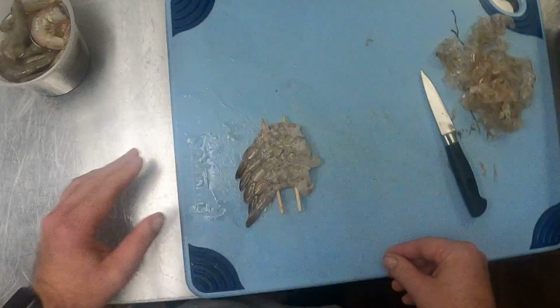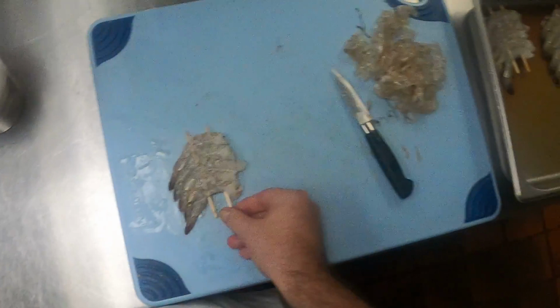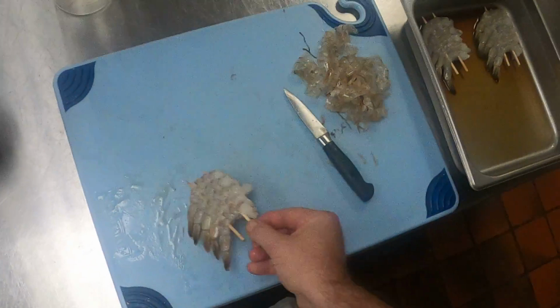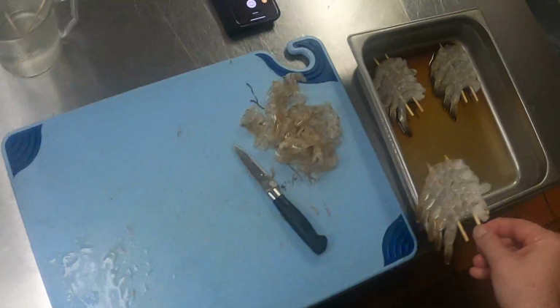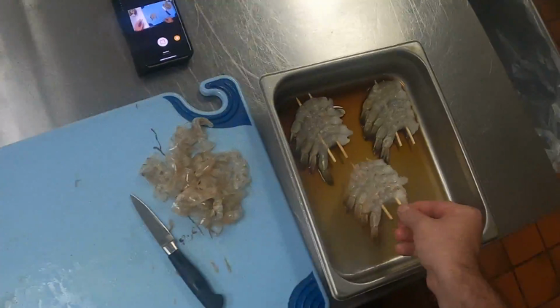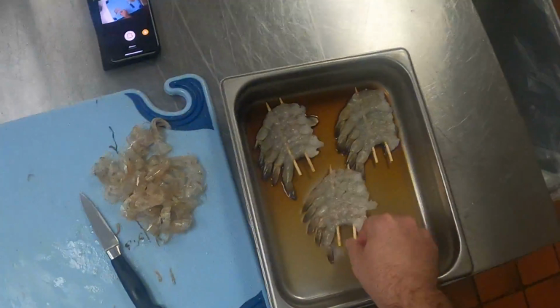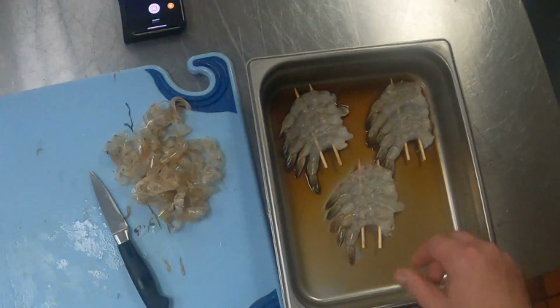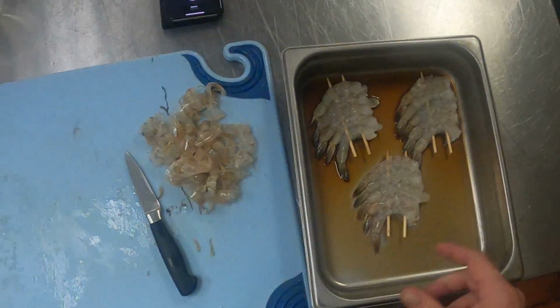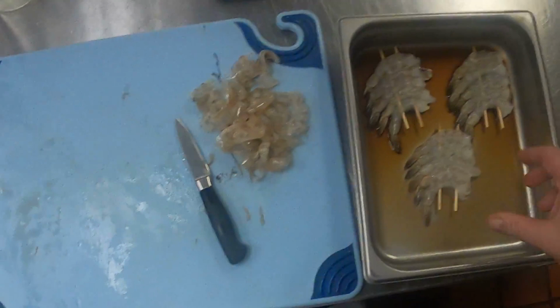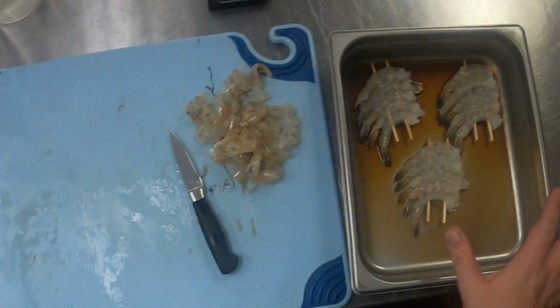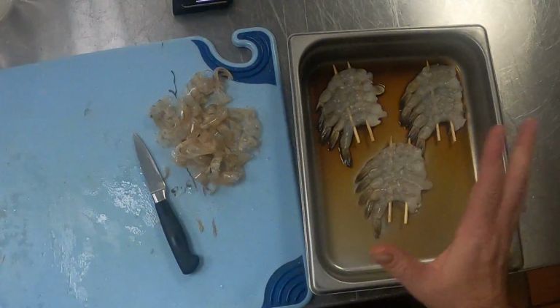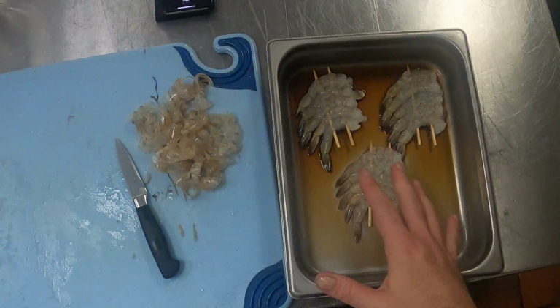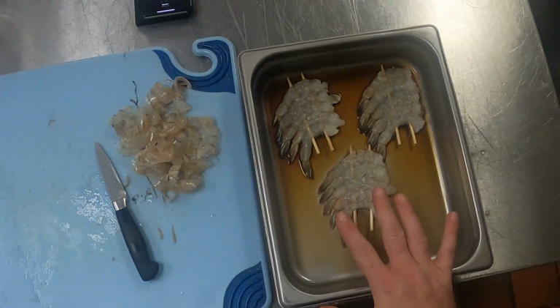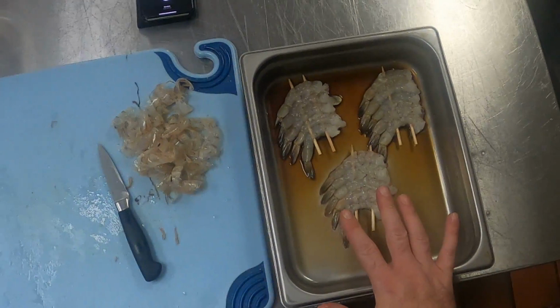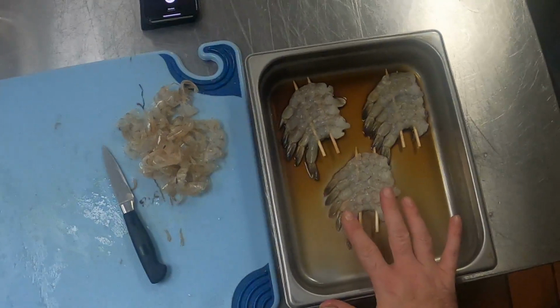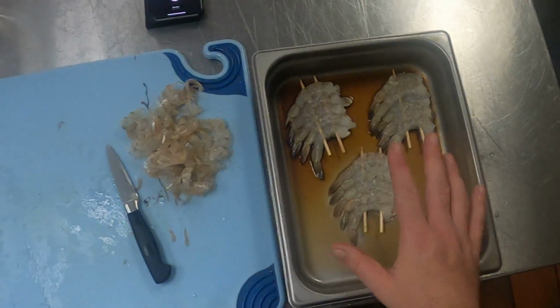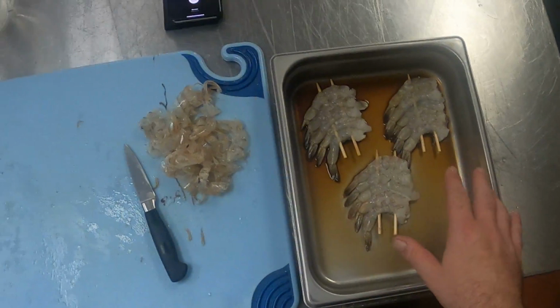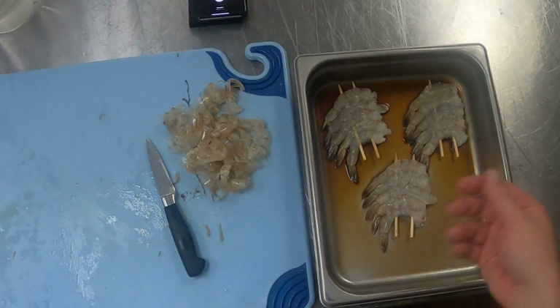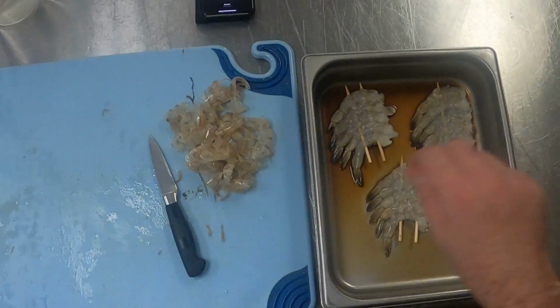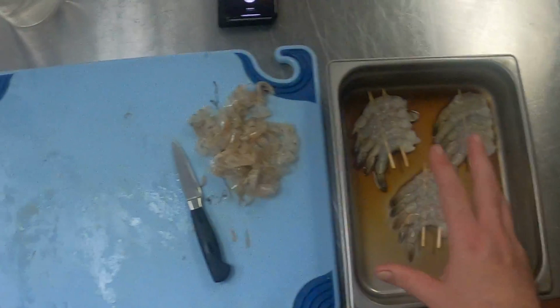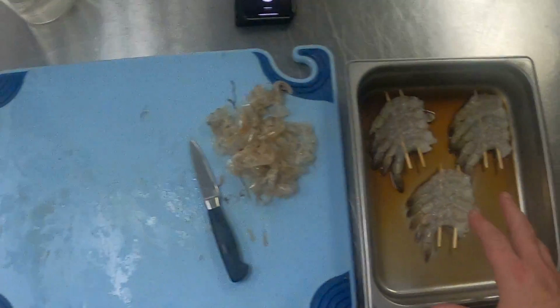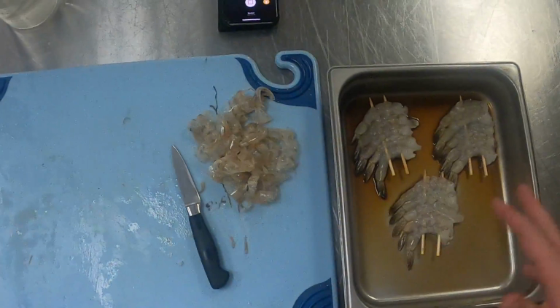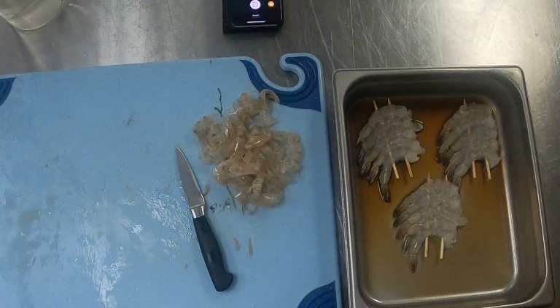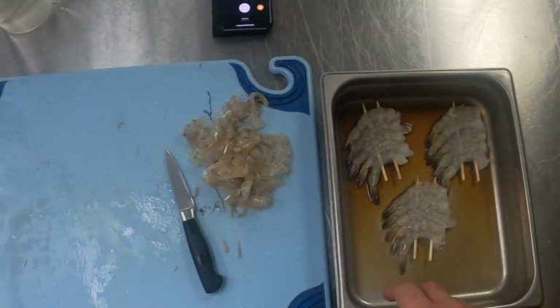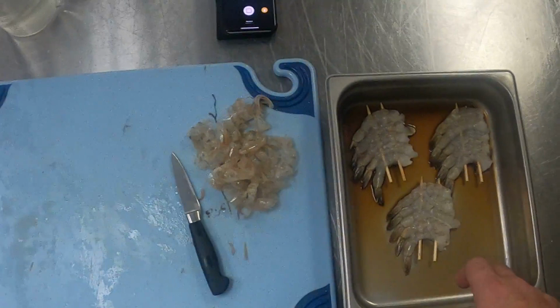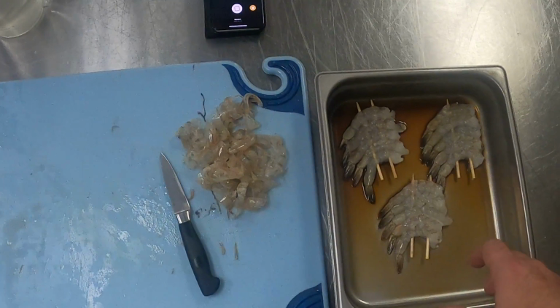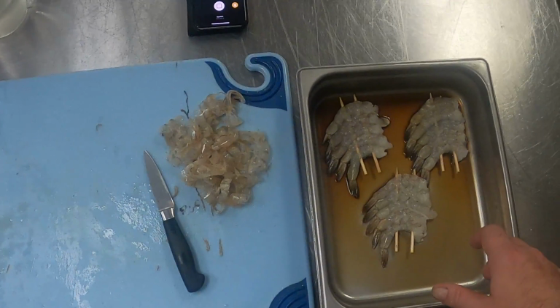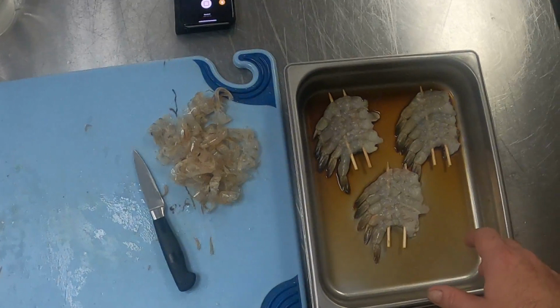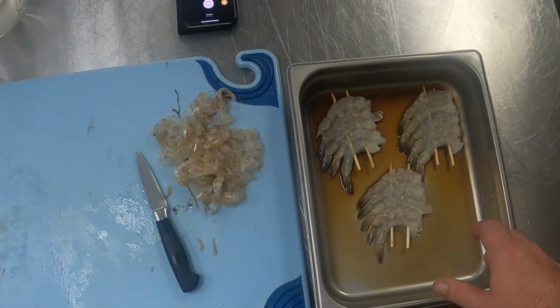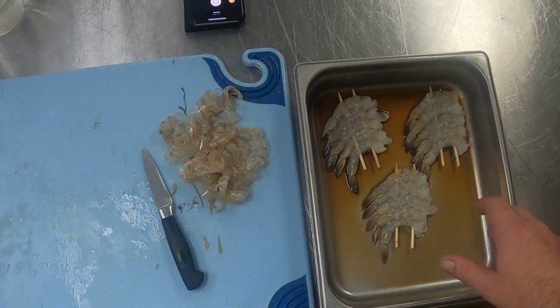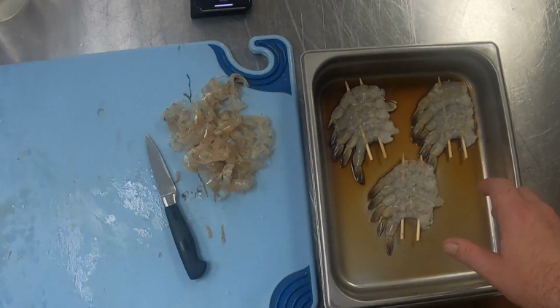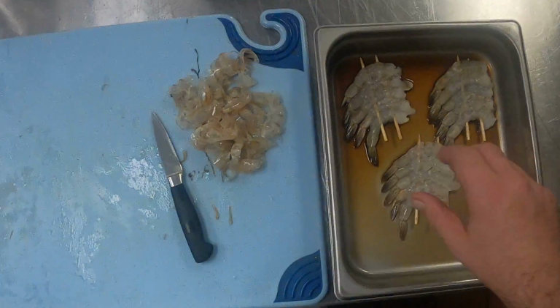Then we're gonna put them in the marinade for about five to ten minutes on one side, flip them over for another five to ten minutes — basically just as long as it takes you to get everything else put together.